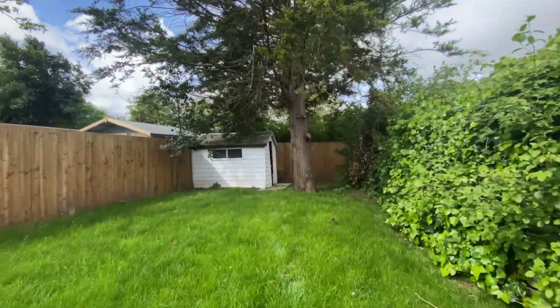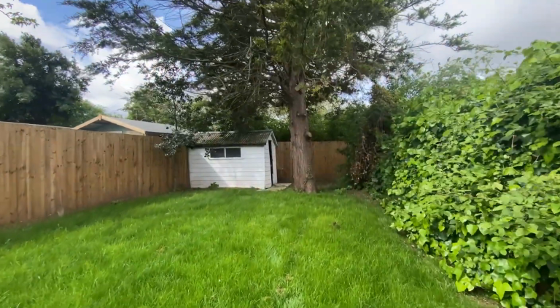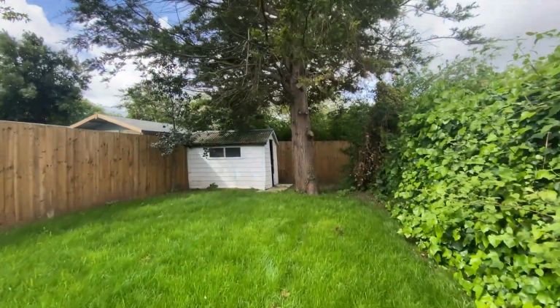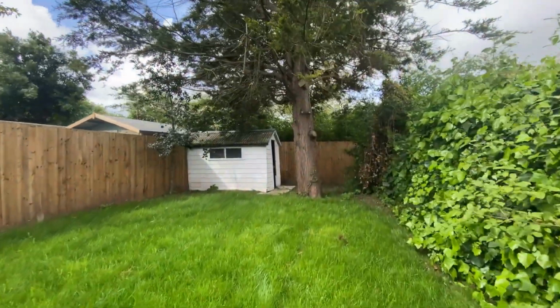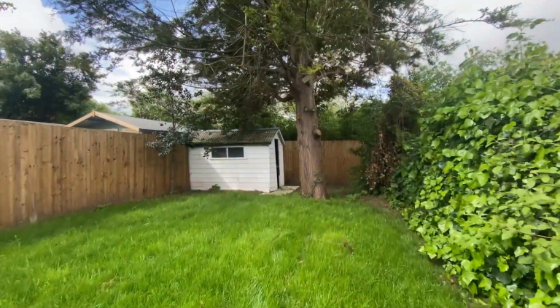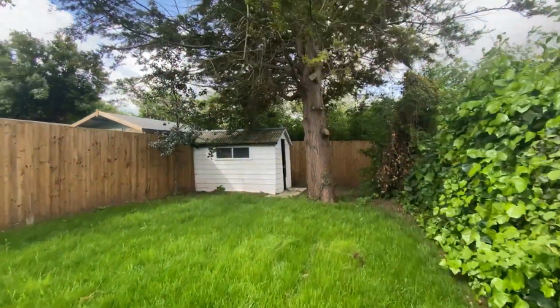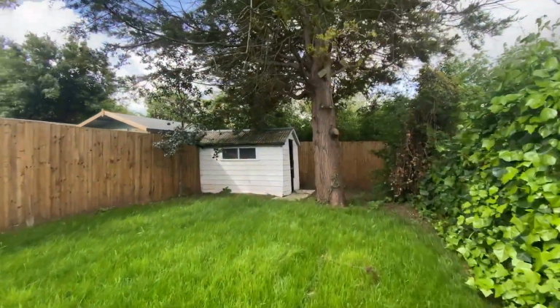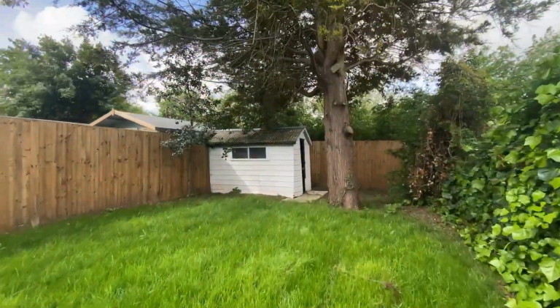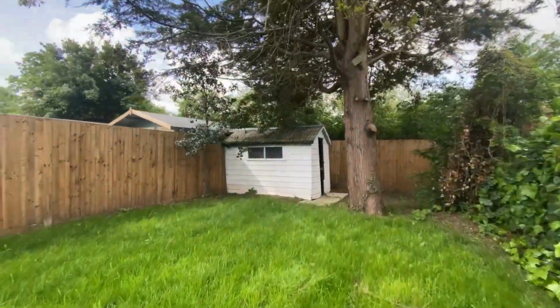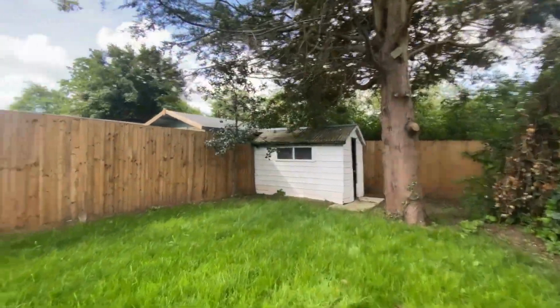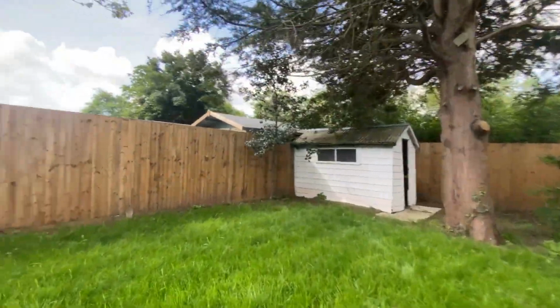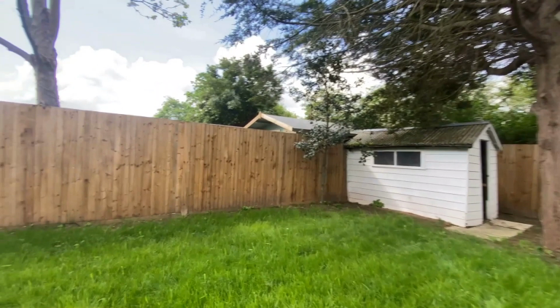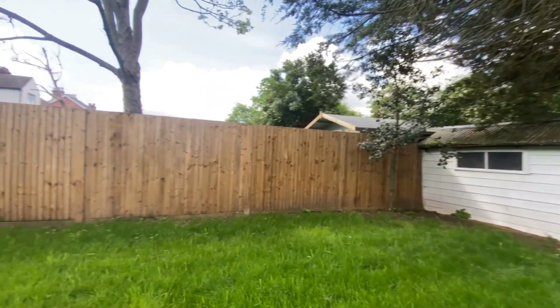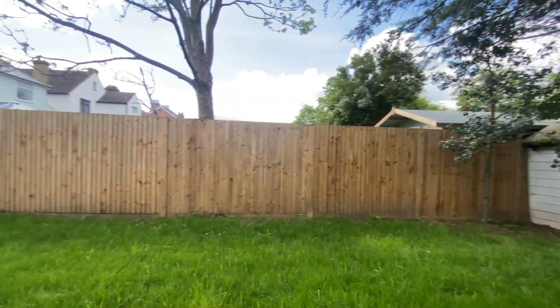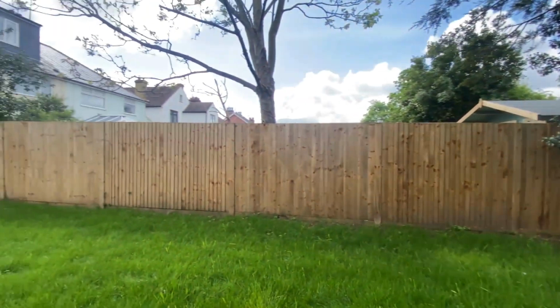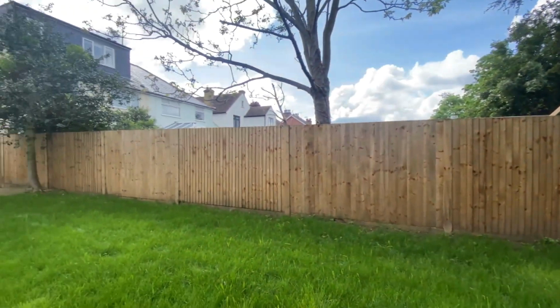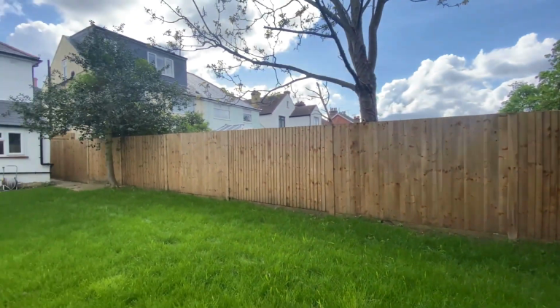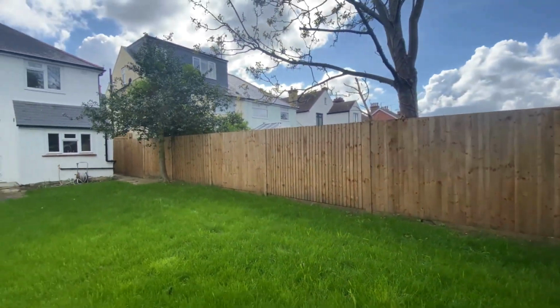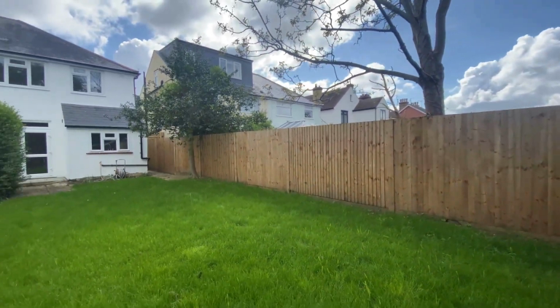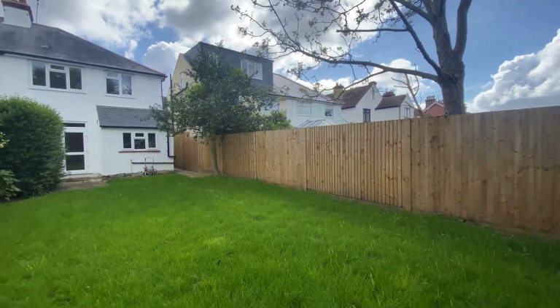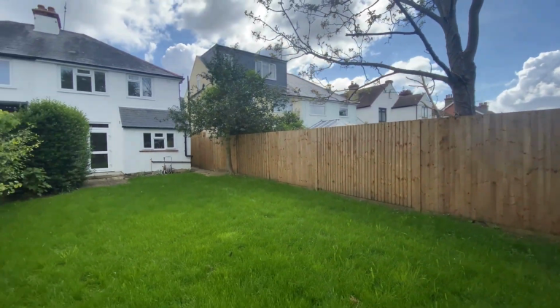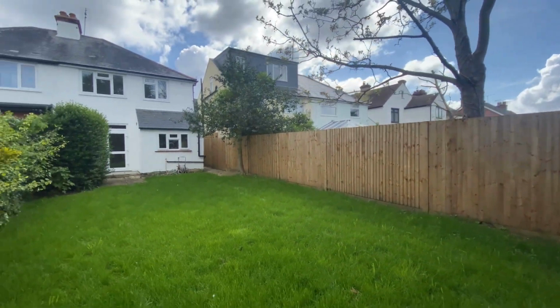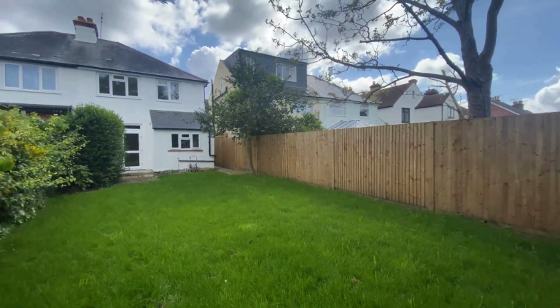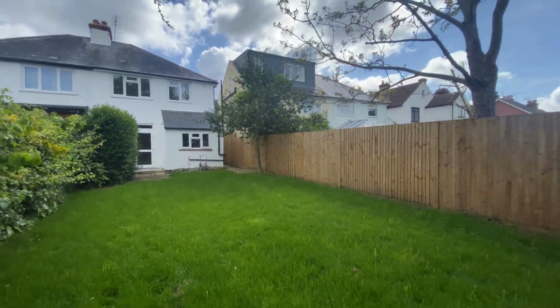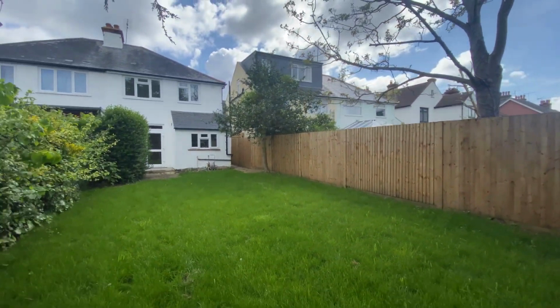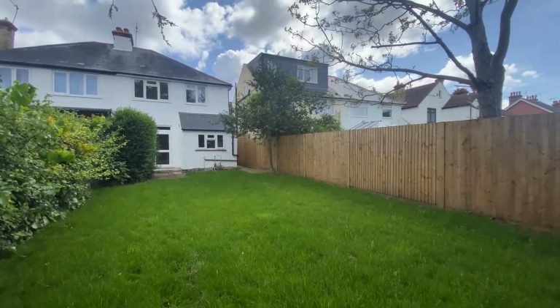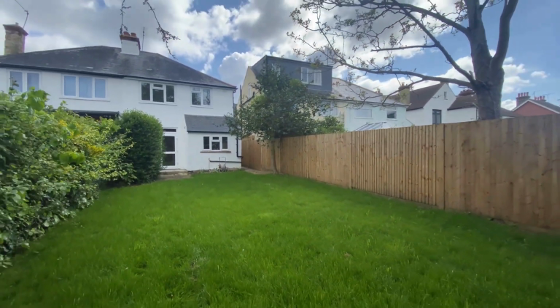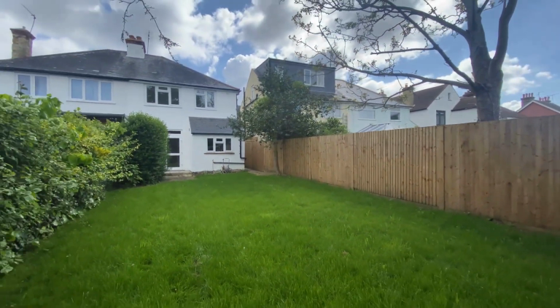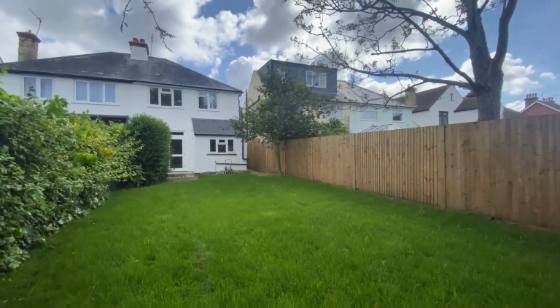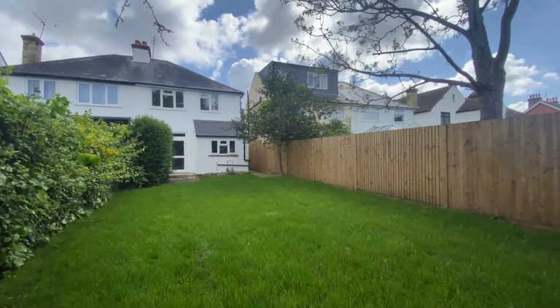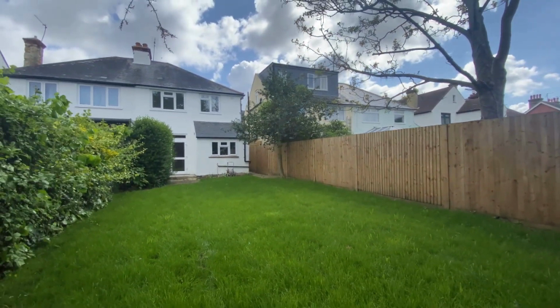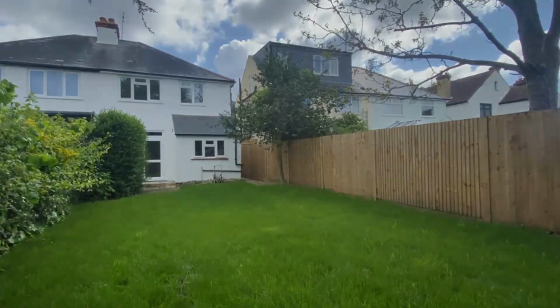I really do hope that you've enjoyed taking a look at this property with us today, and don't forget if you like the way that we're presenting our properties in these video tours, why not give us a call today to book your own free valuation.